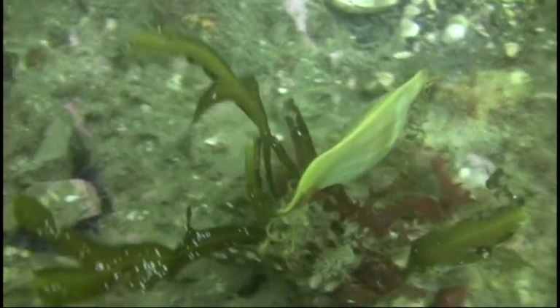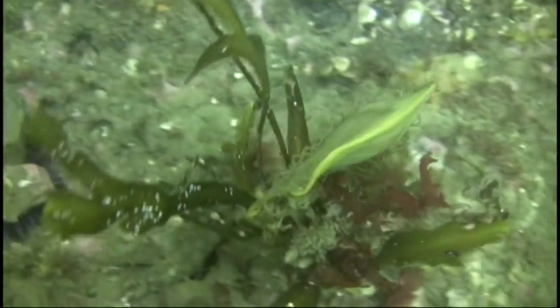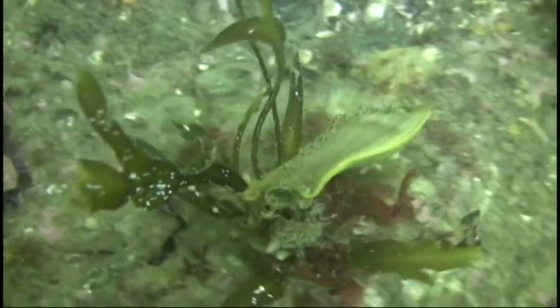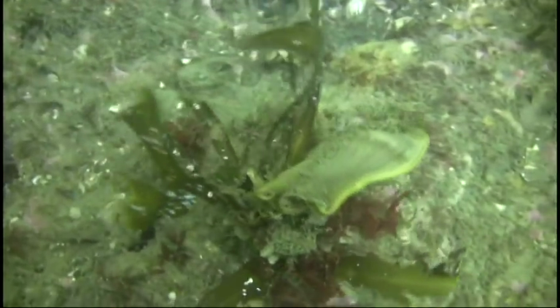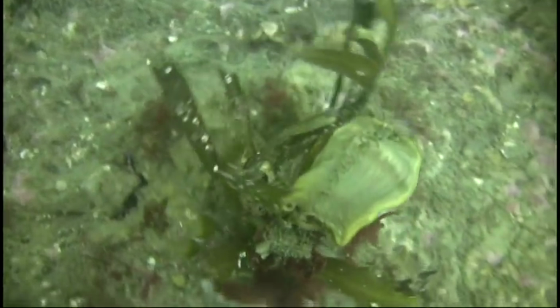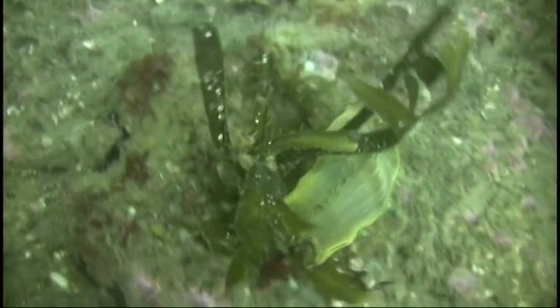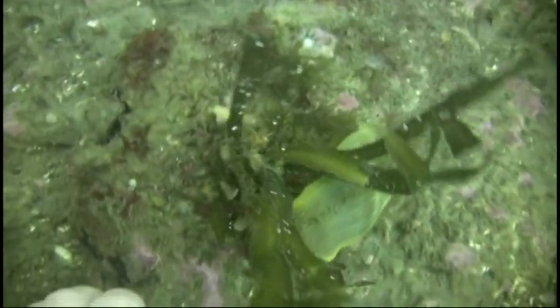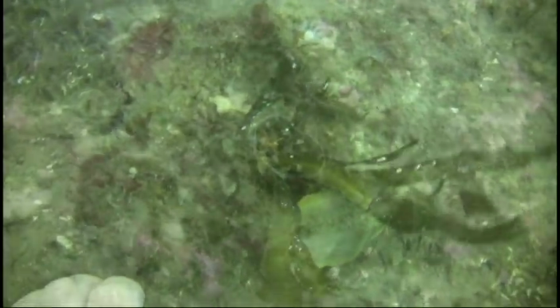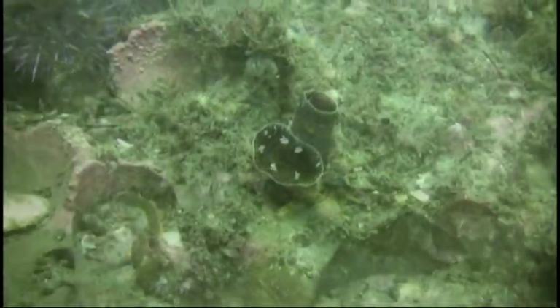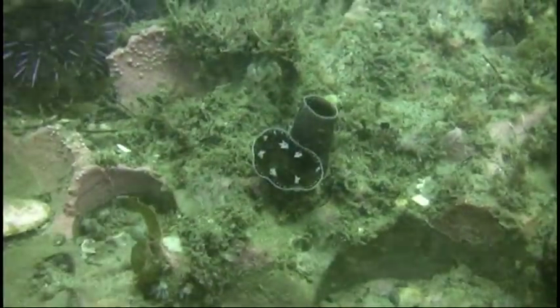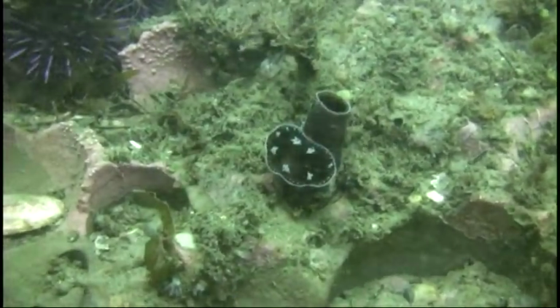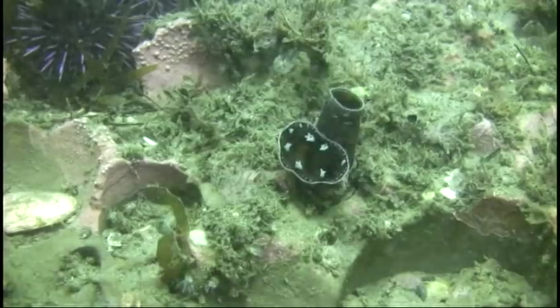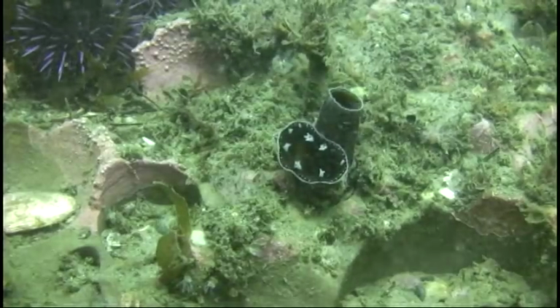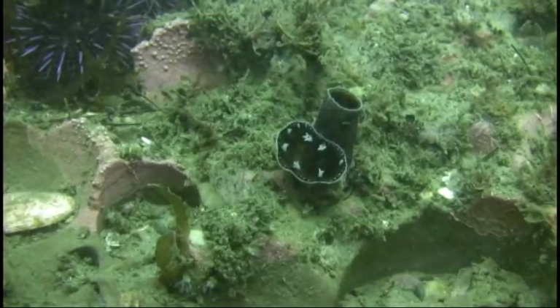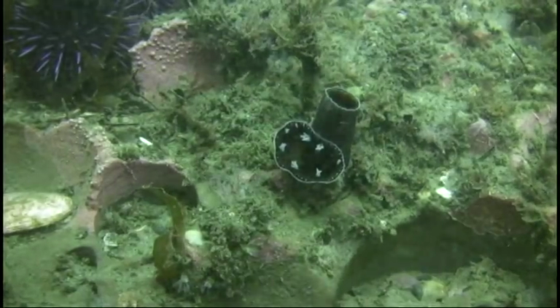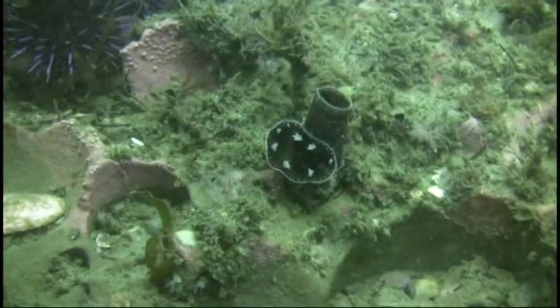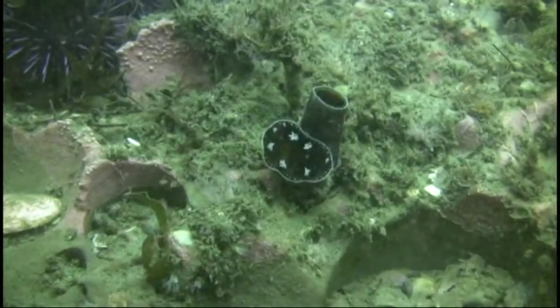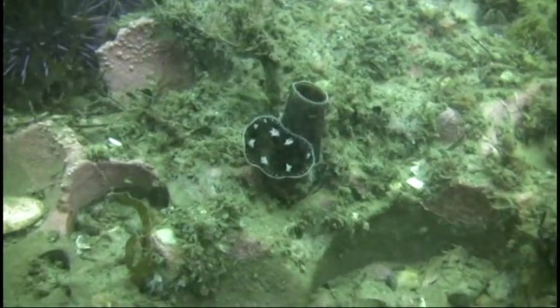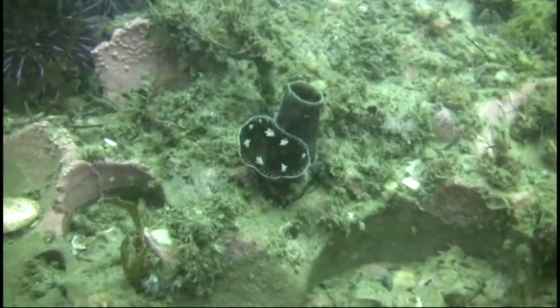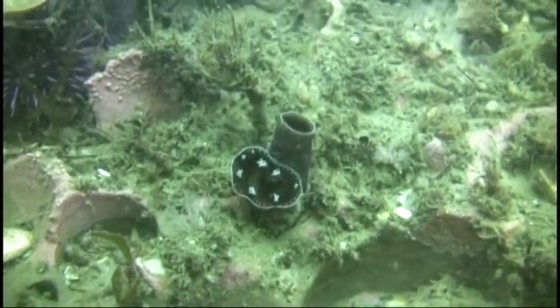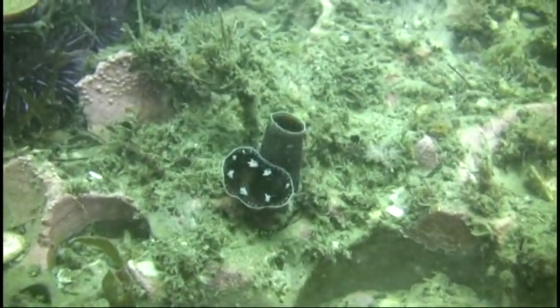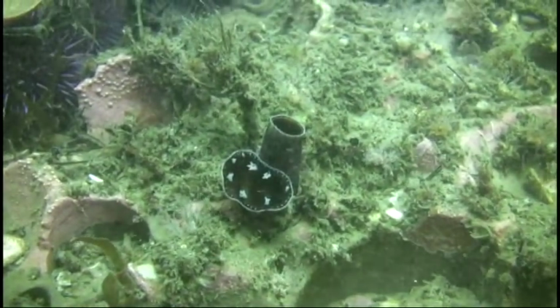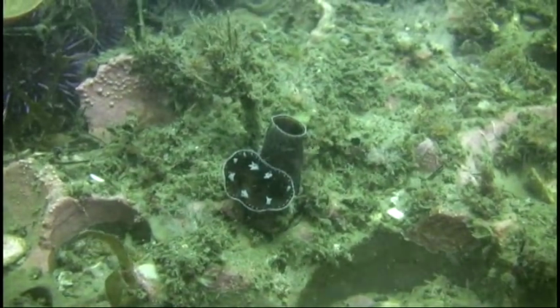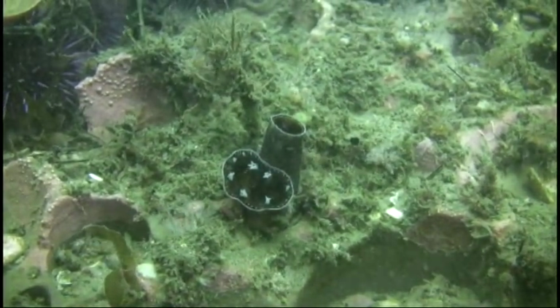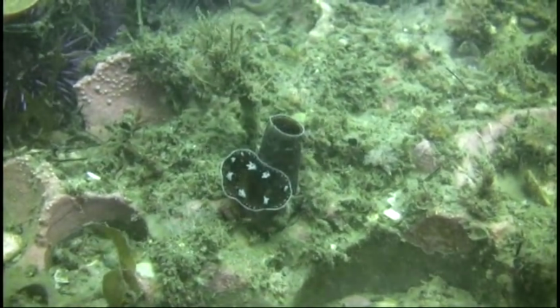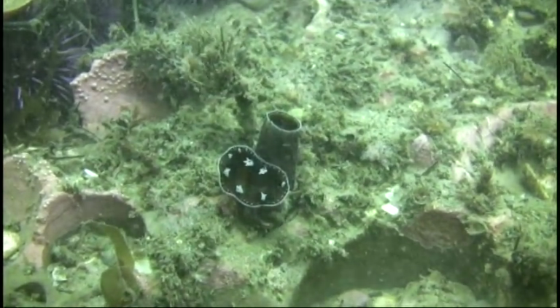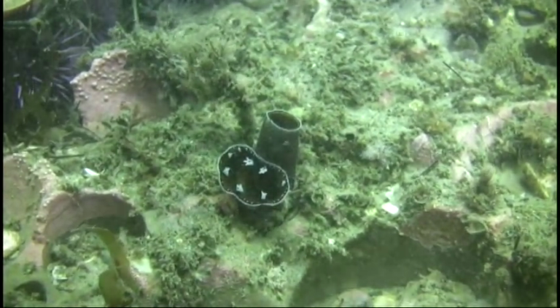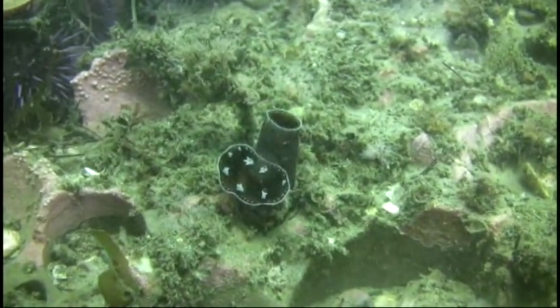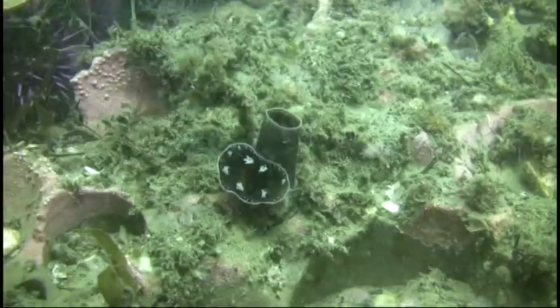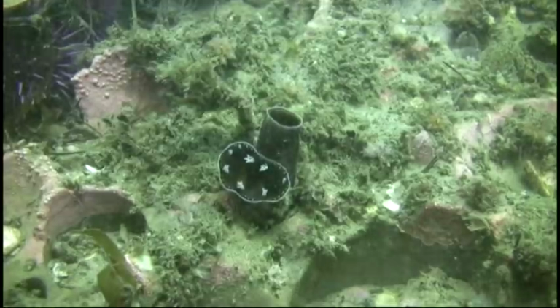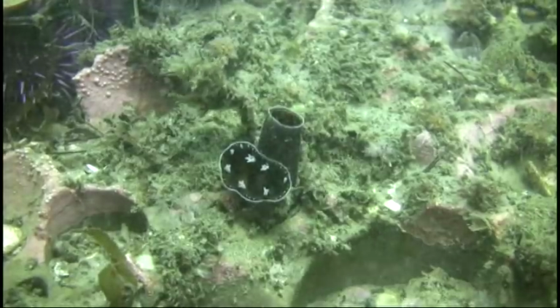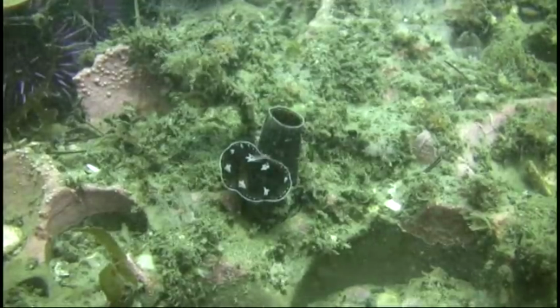In the previous video, I mentioned this creature briefly. This is the siphon of a clam-like animal called a piddock. It uses its shell to burrow into the rock where it makes a permanent home.